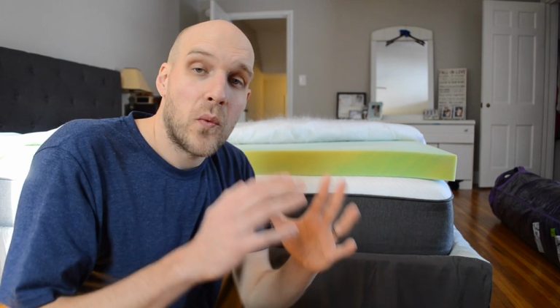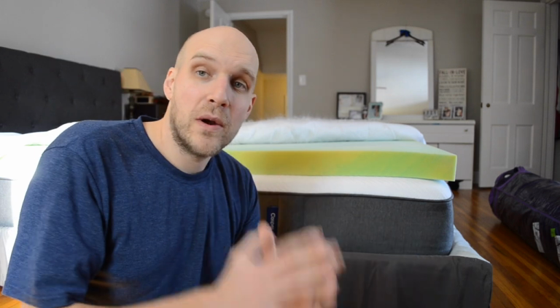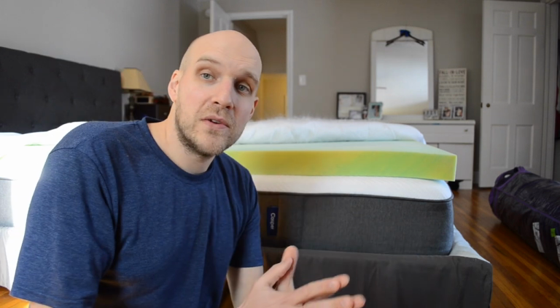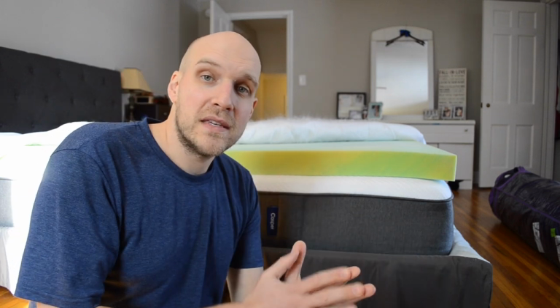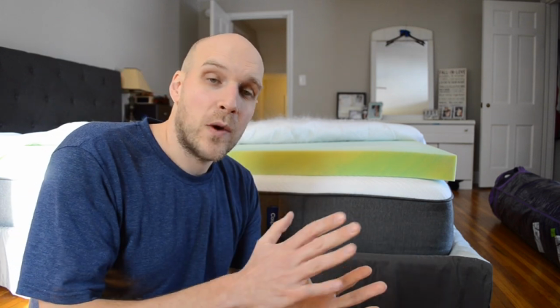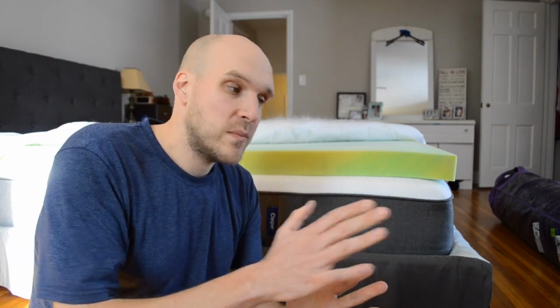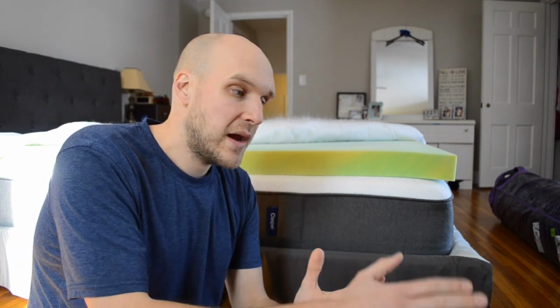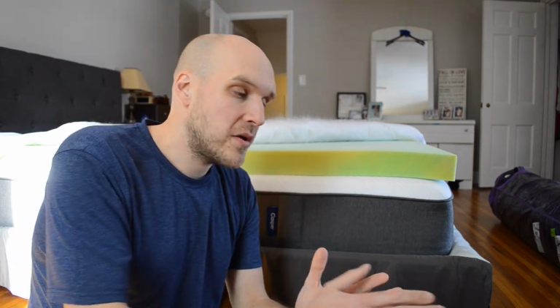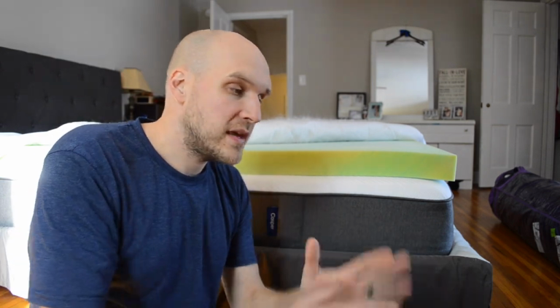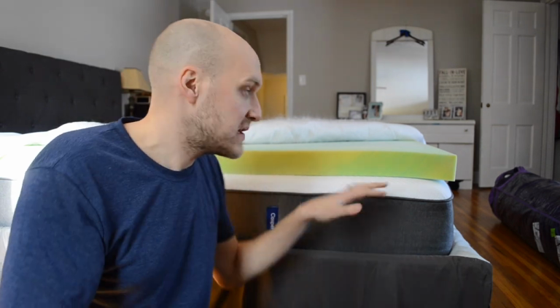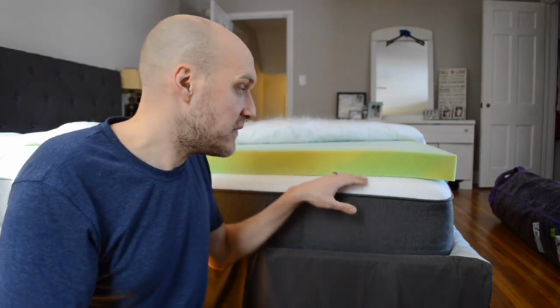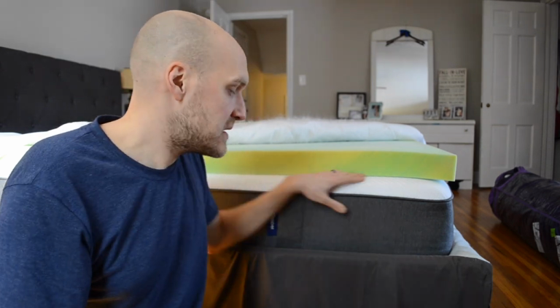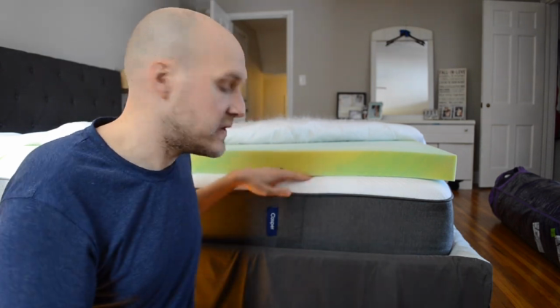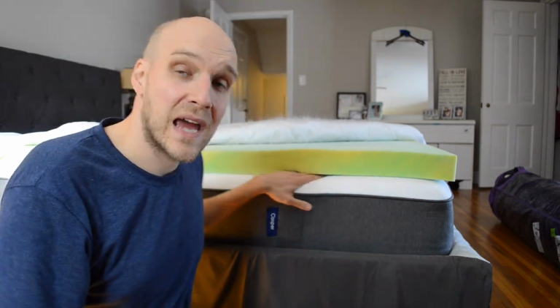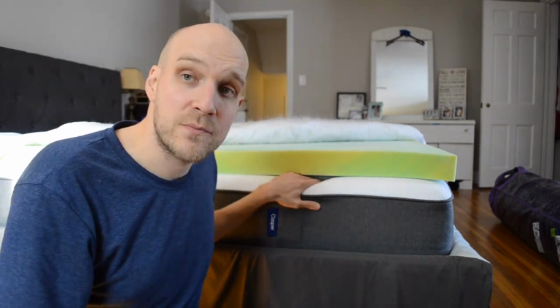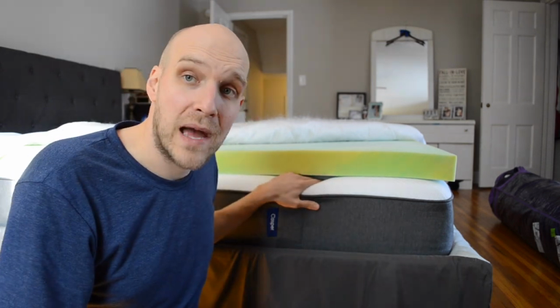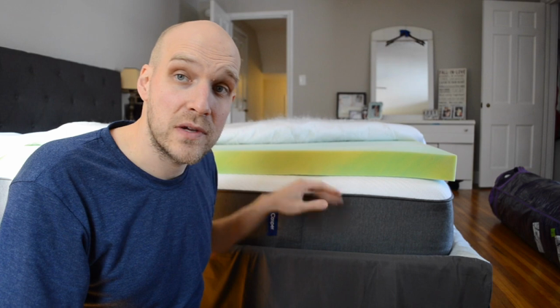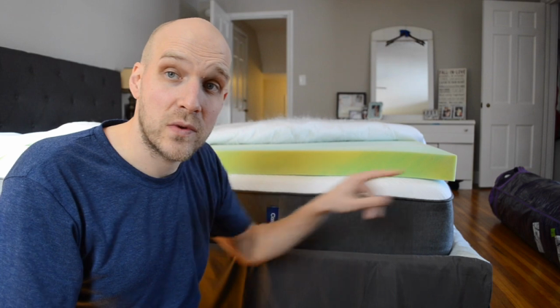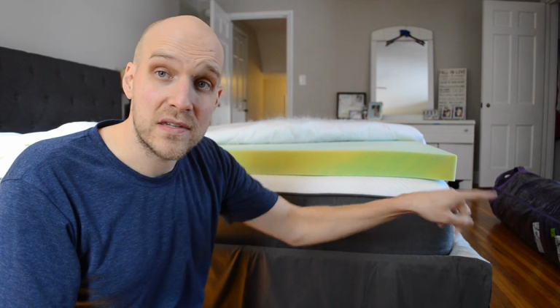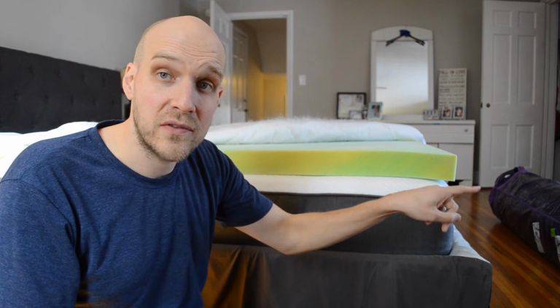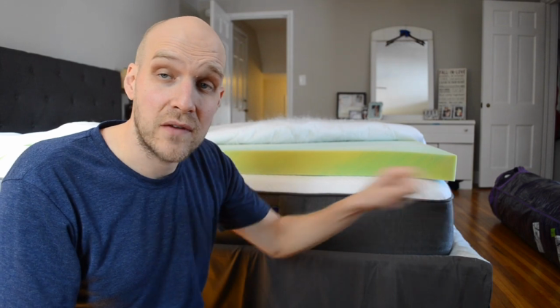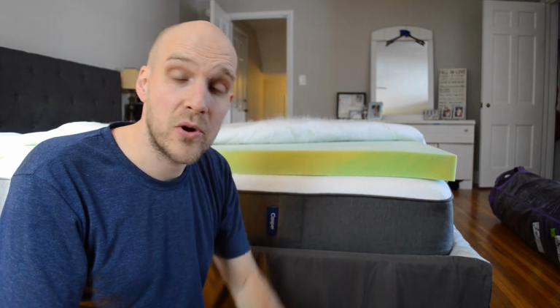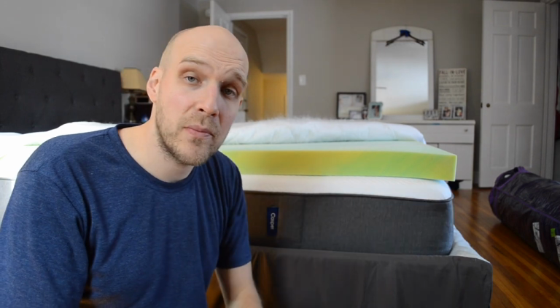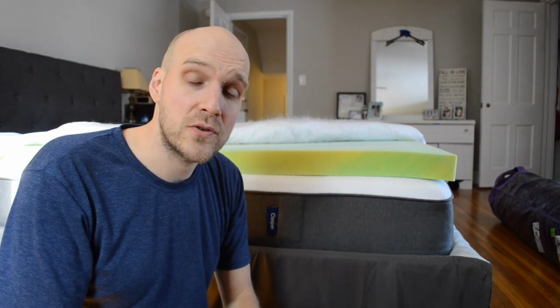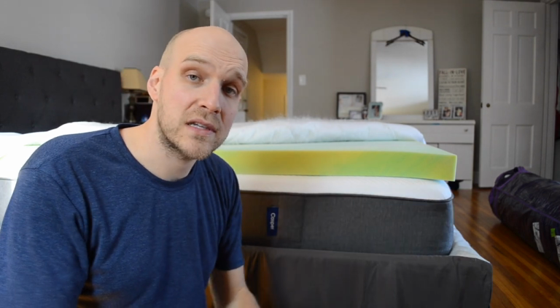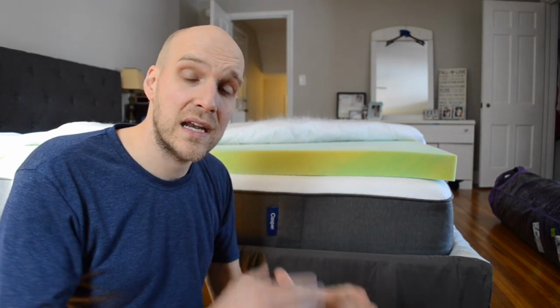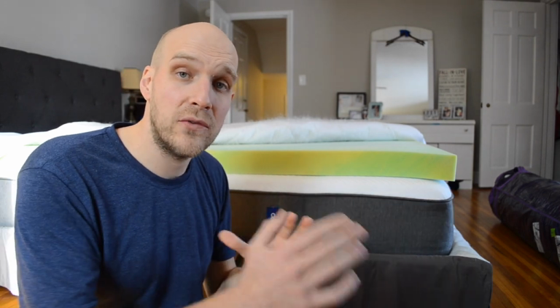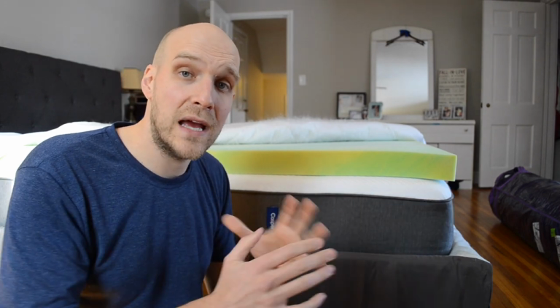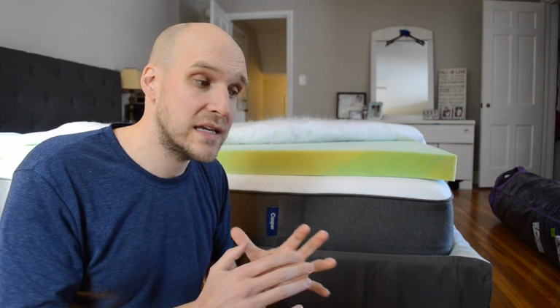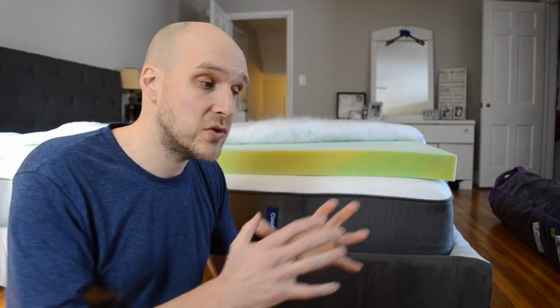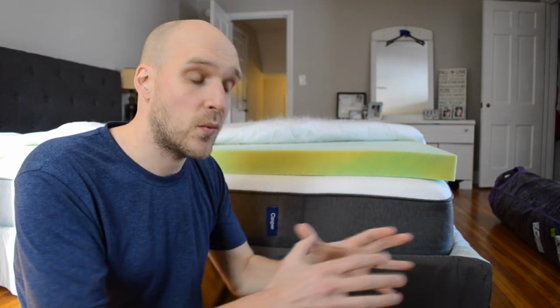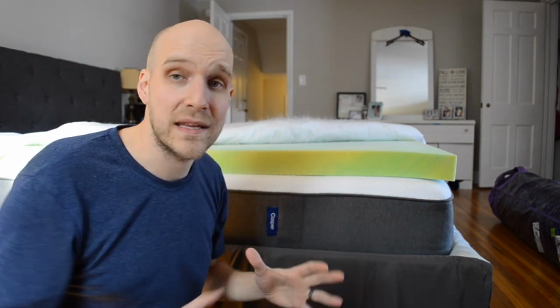That foam has created an uncomfortable sleeping environment over the years because it started to develop grooves in it. So I want to compare the softness of this Casper mattress with the softness of the Purple mattress and give you an idea using weights.